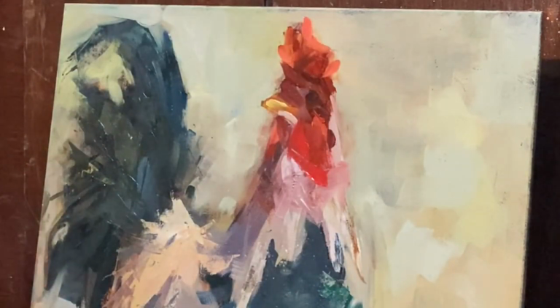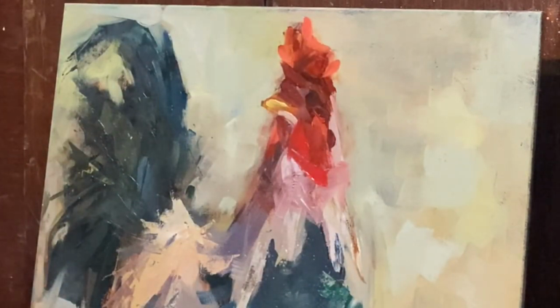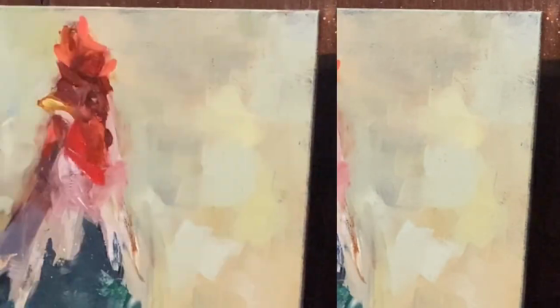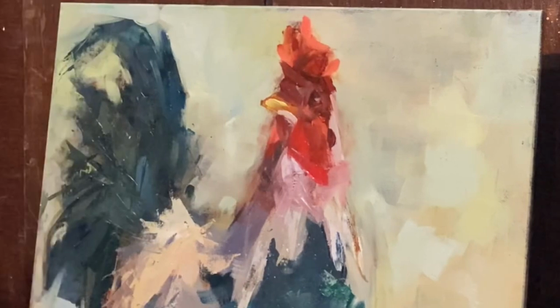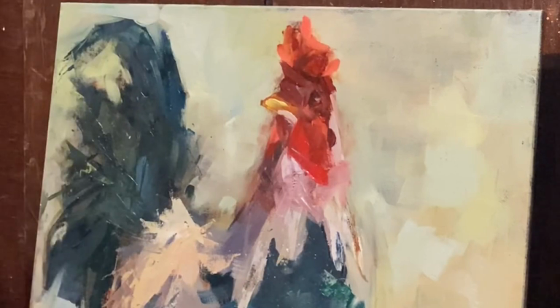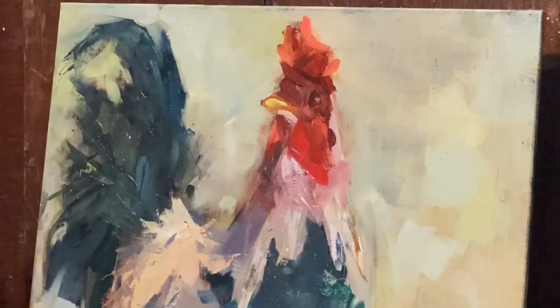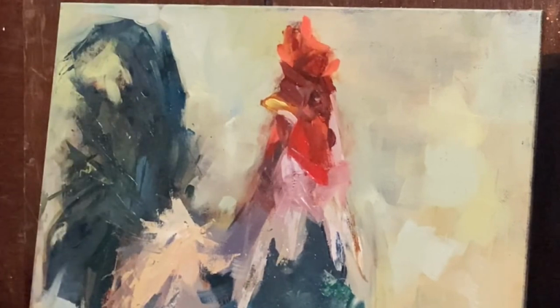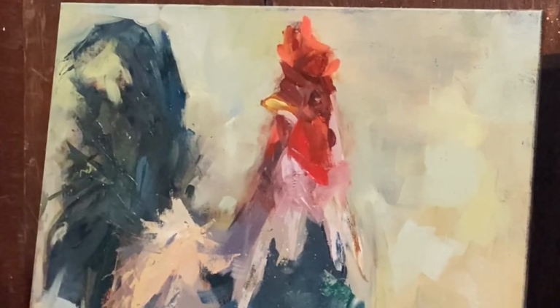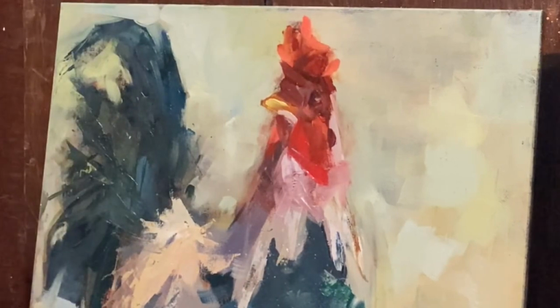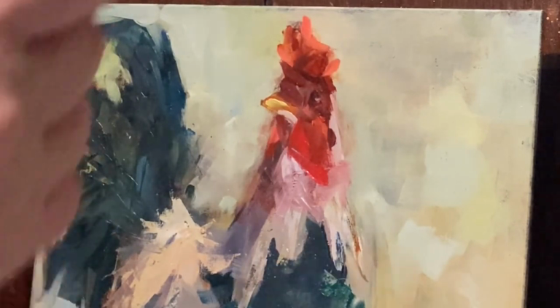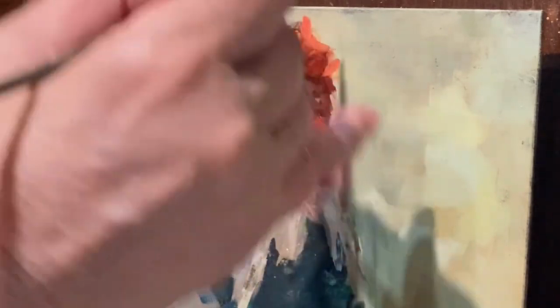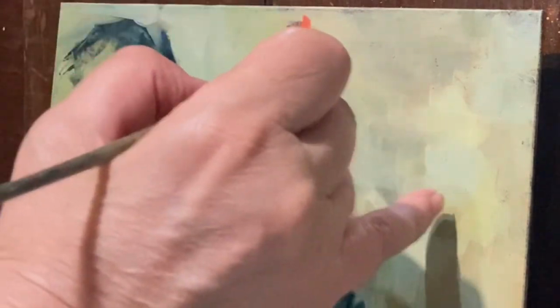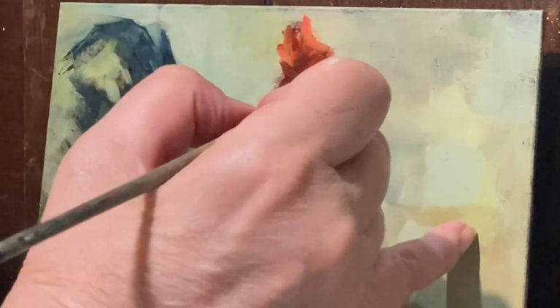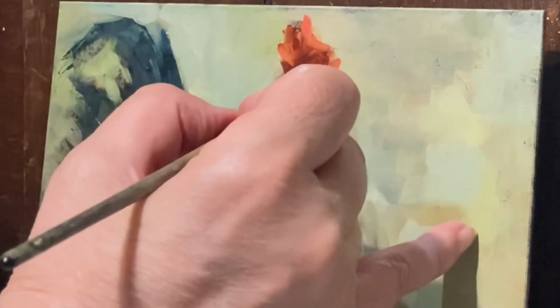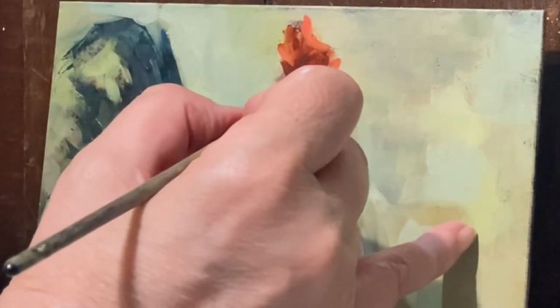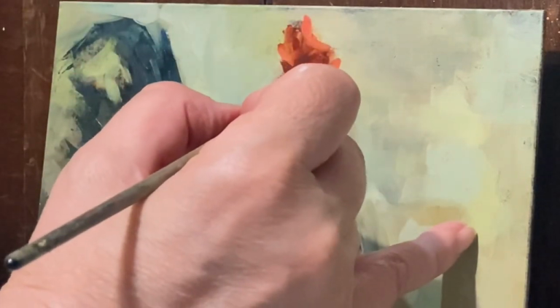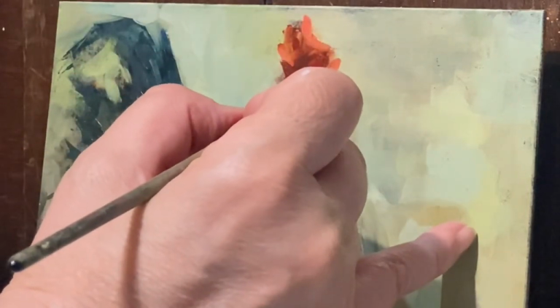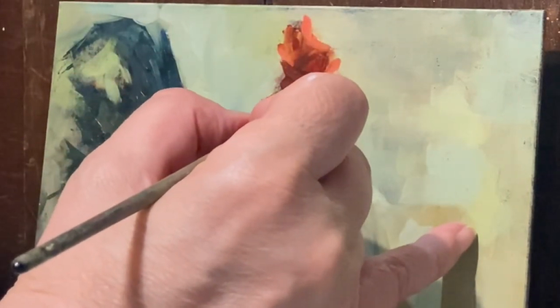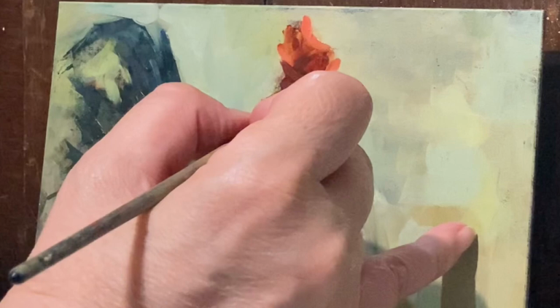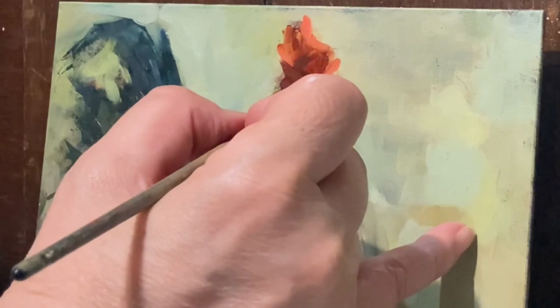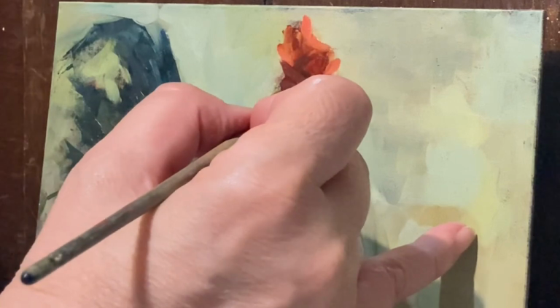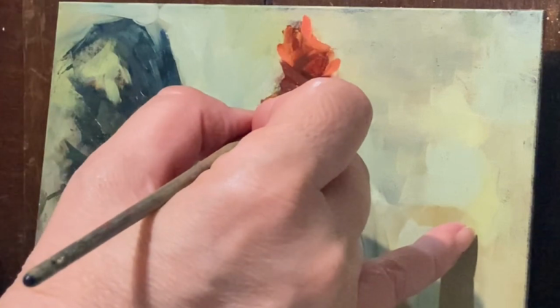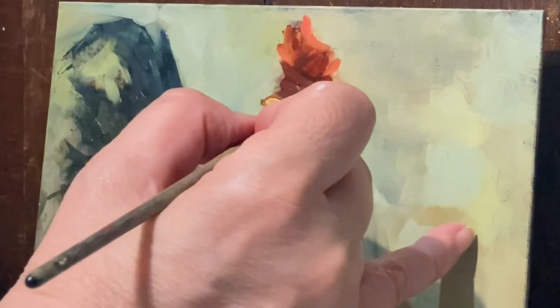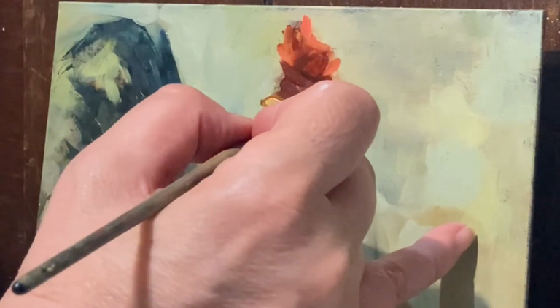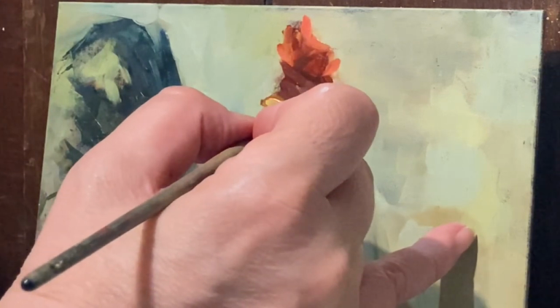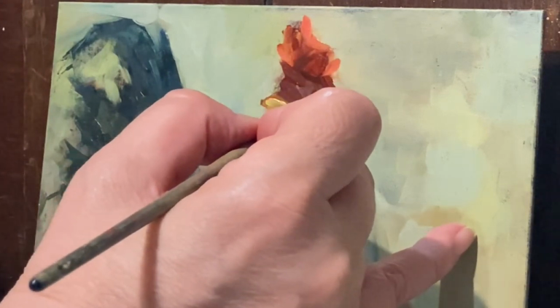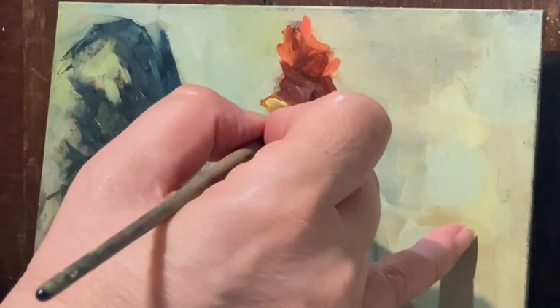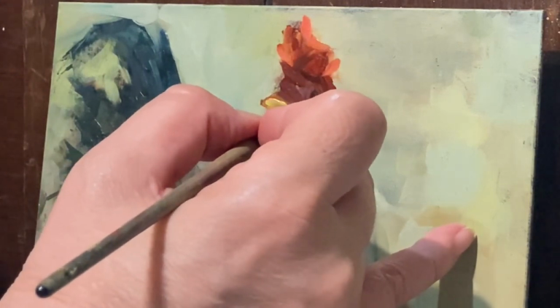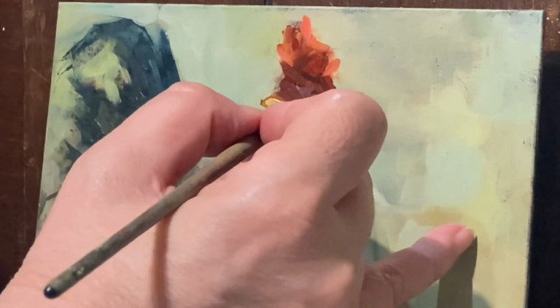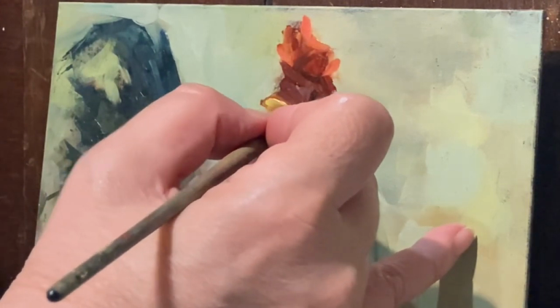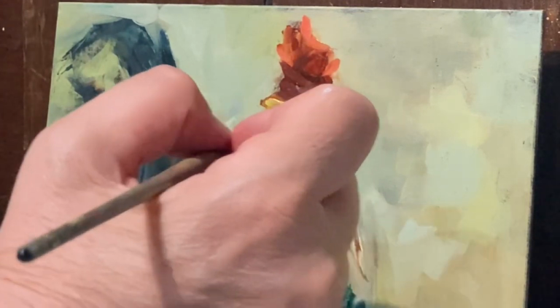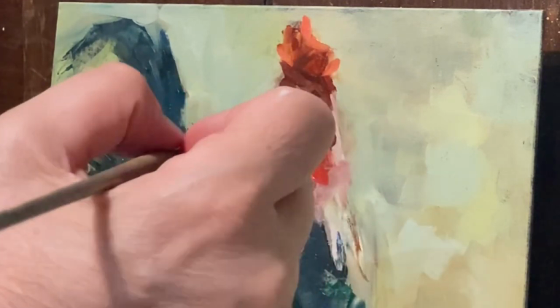I've got a very limited palette because I'm trying to not make a big mess. I'm breaking down my studio.